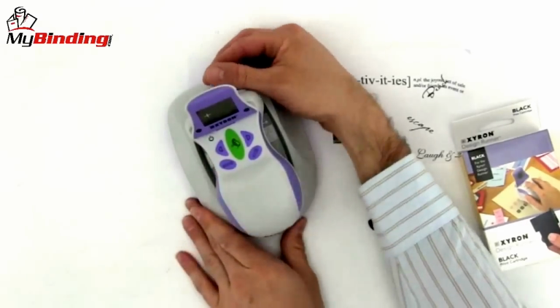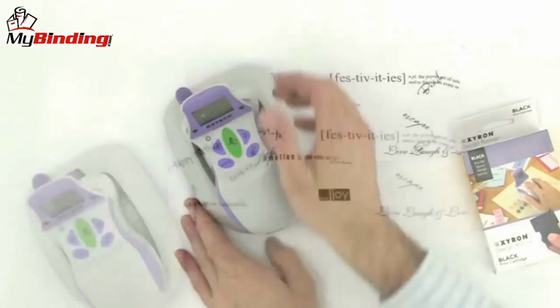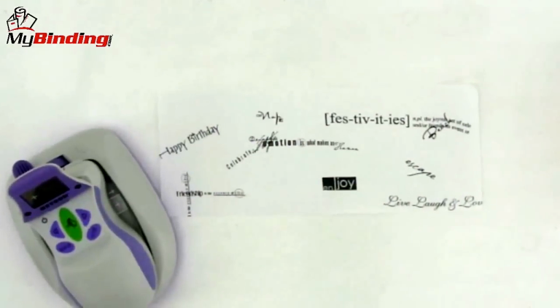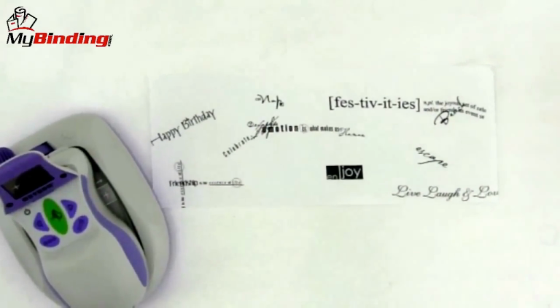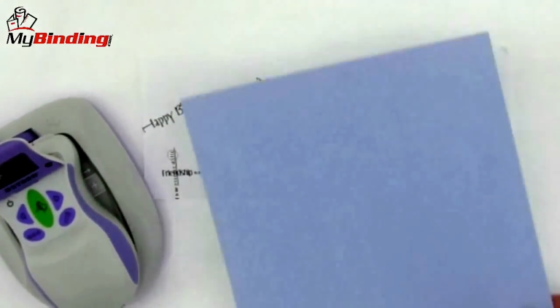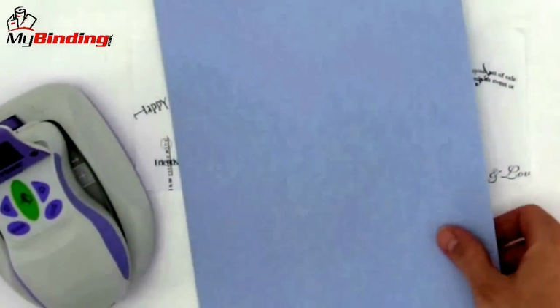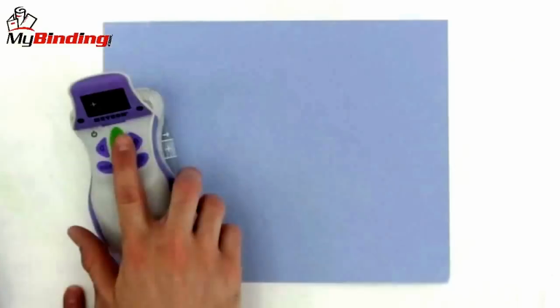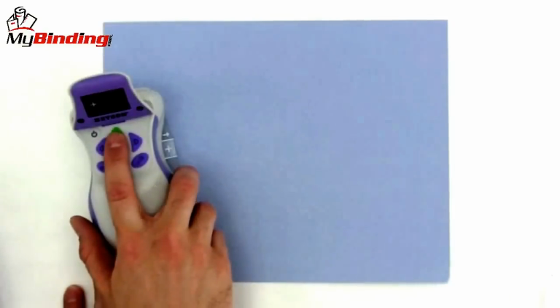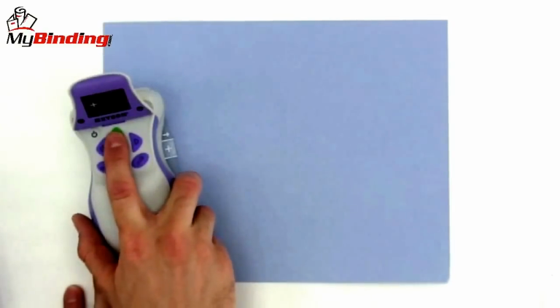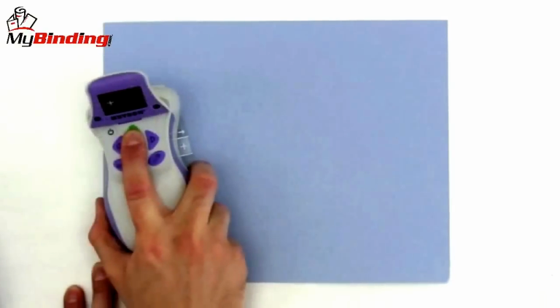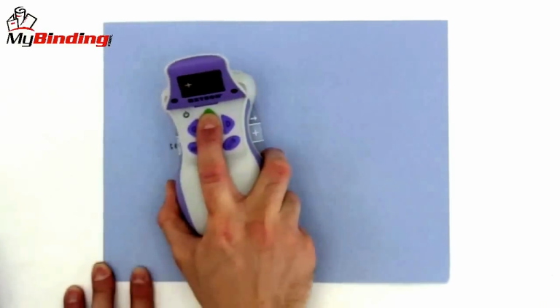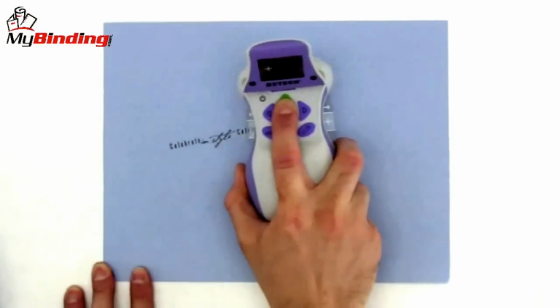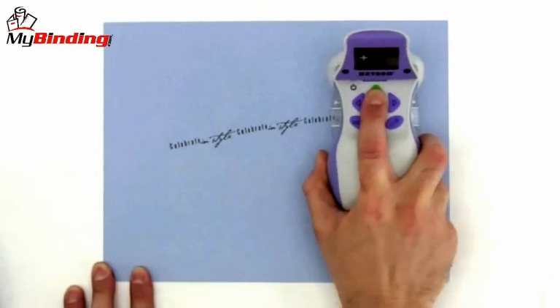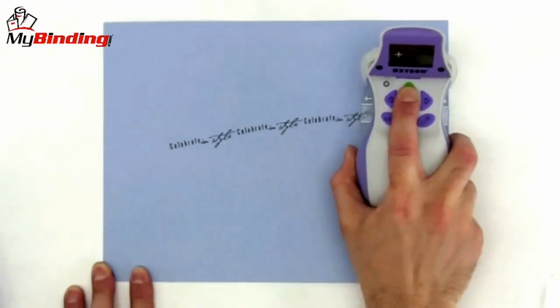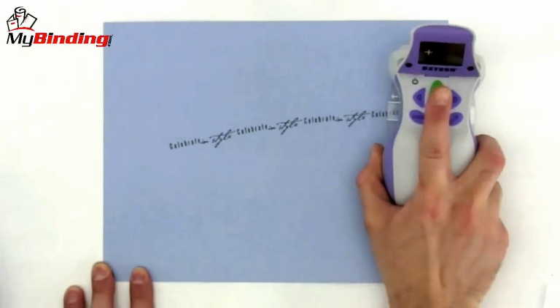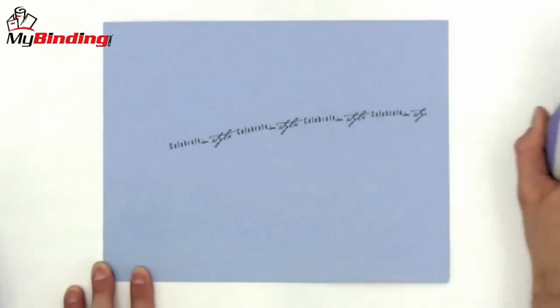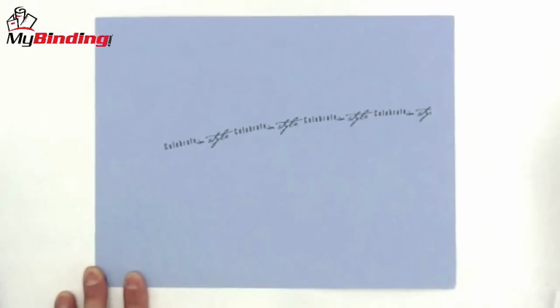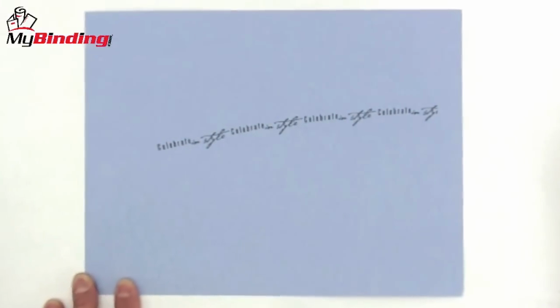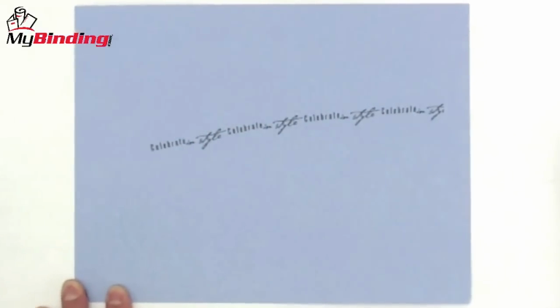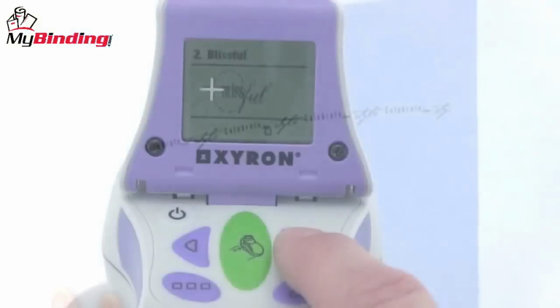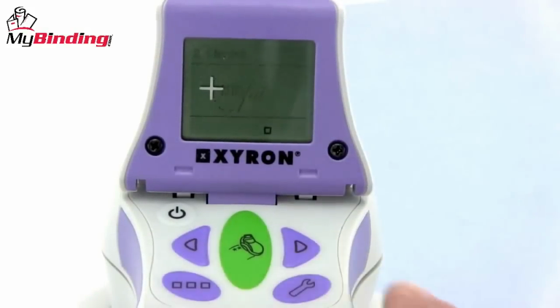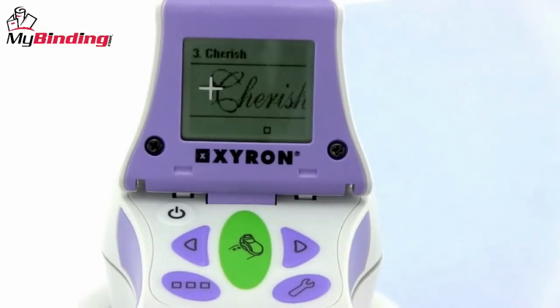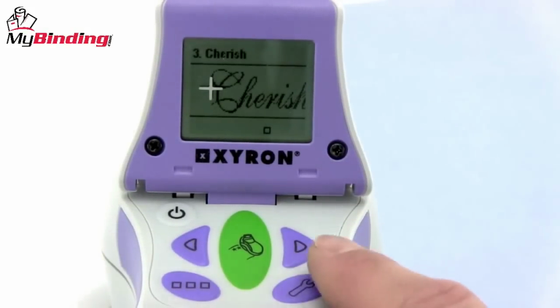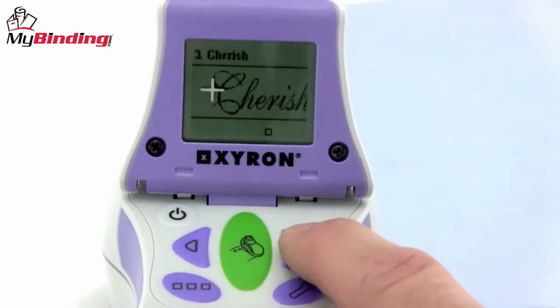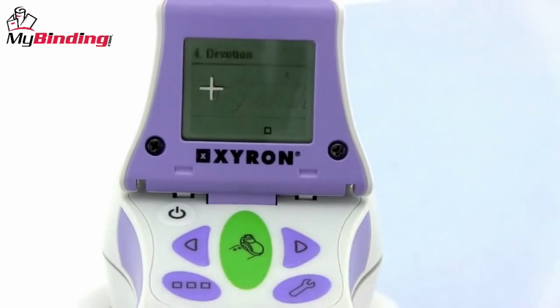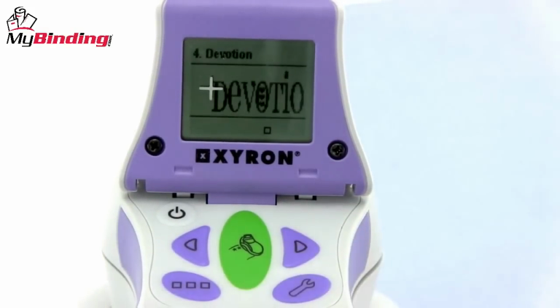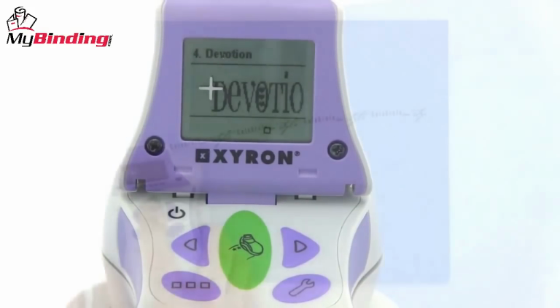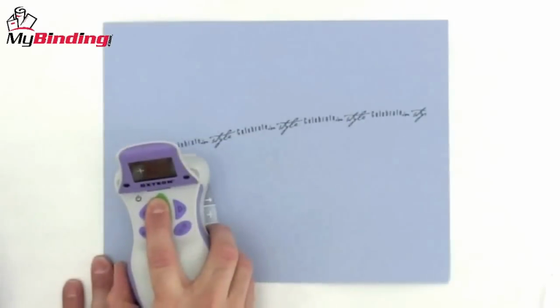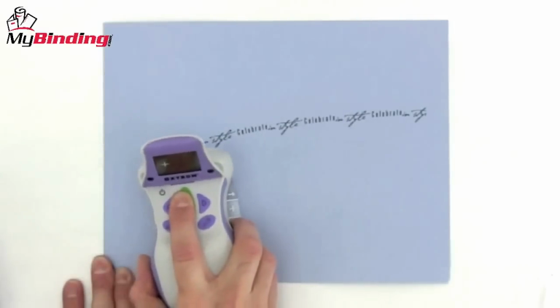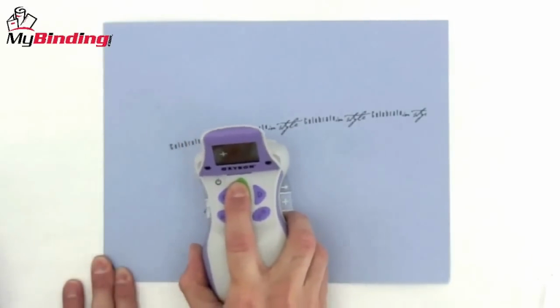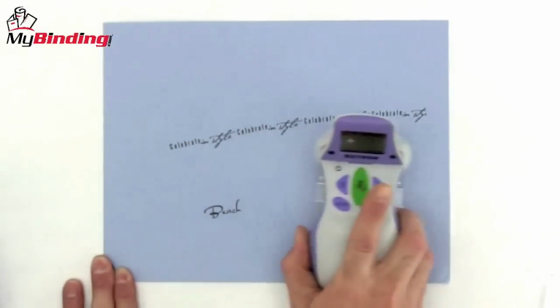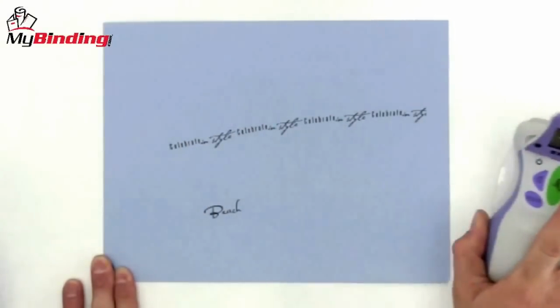With everything in place, it's time to create. With a simple push of the green button and dragging the machine across the paper, you can print what you want. It's all touchpad right on the top of the machine — scroll through your selections, choose your design, and decide between single or continuous stream.